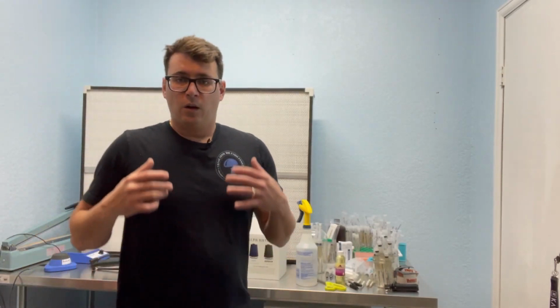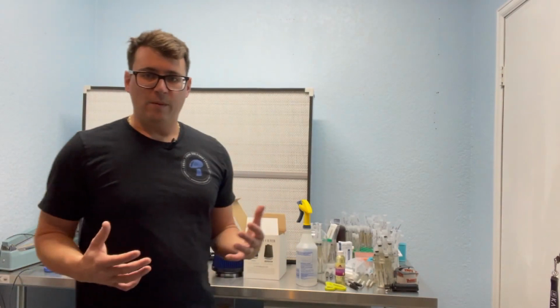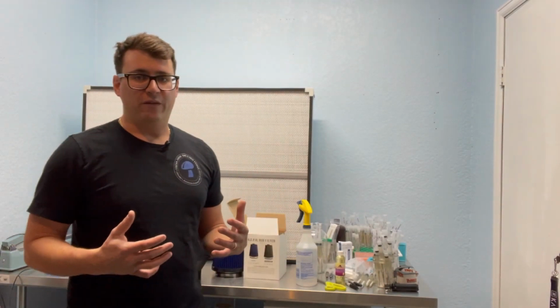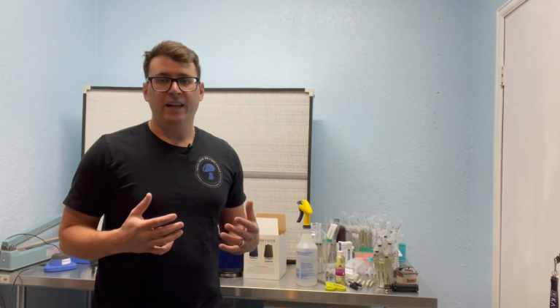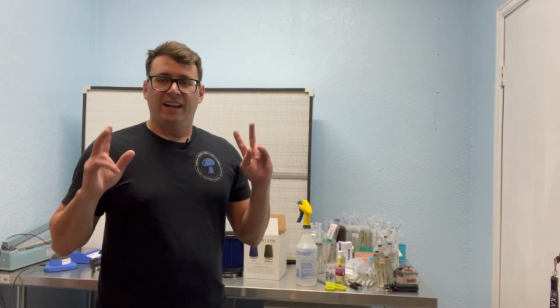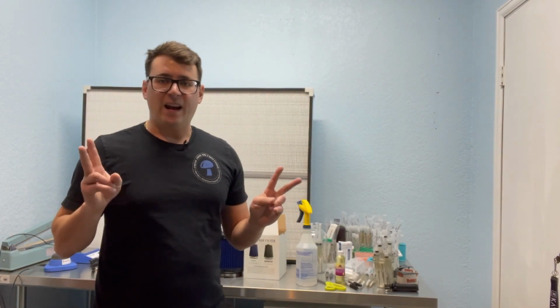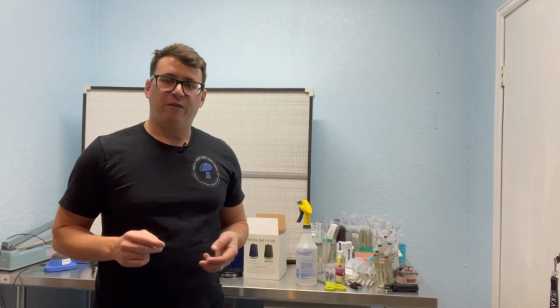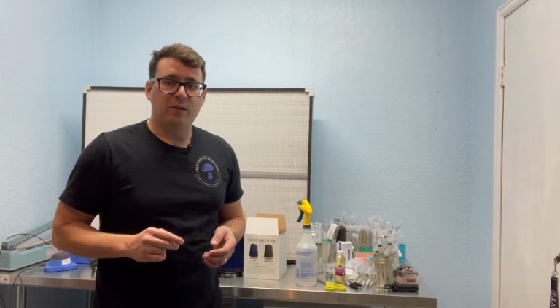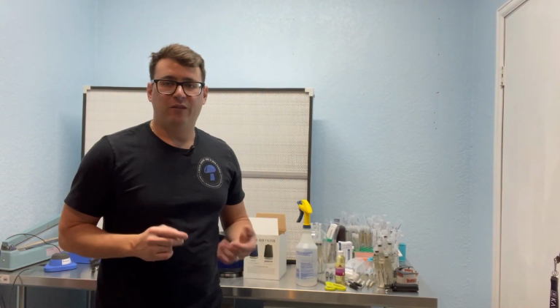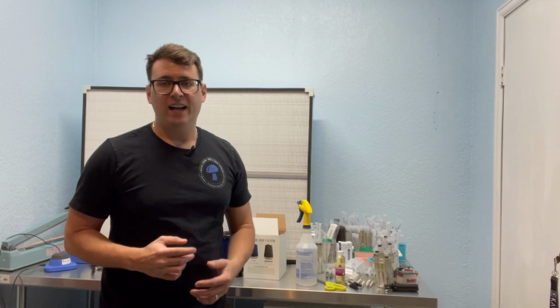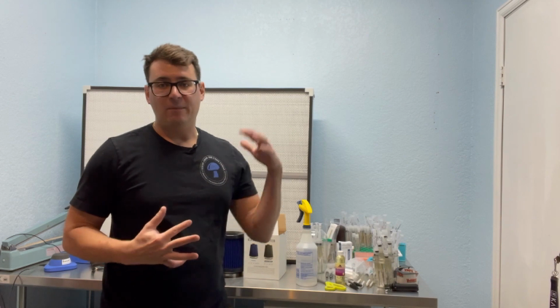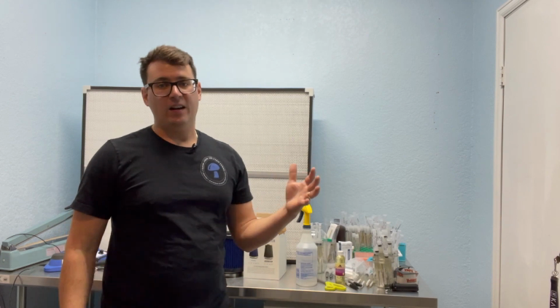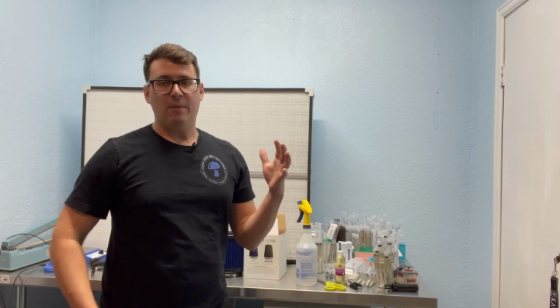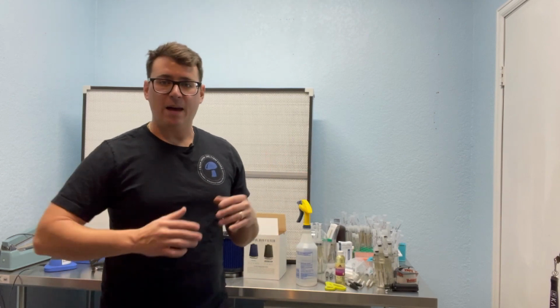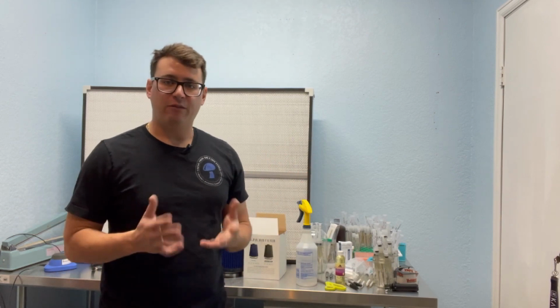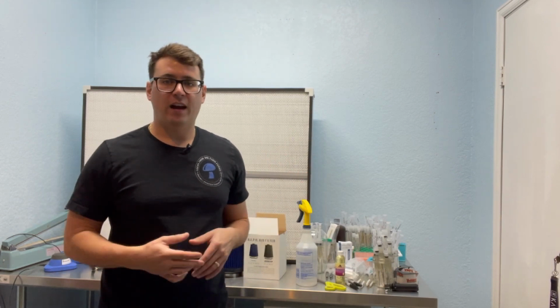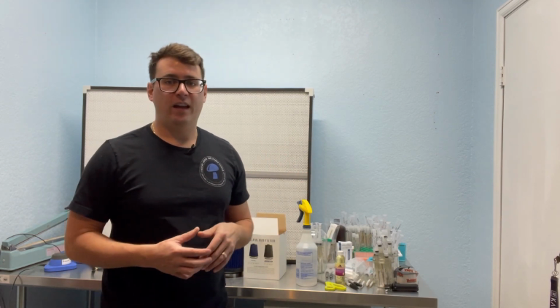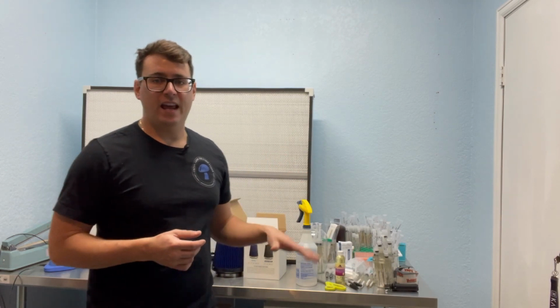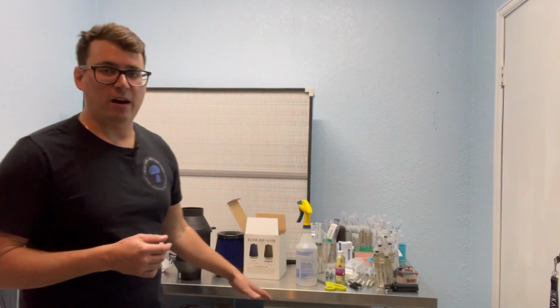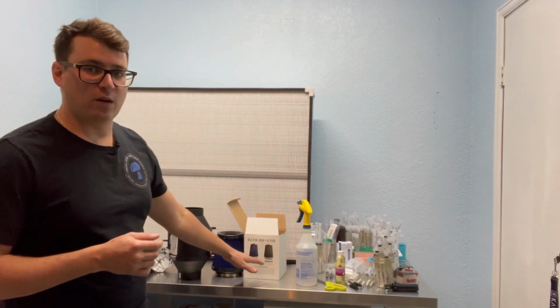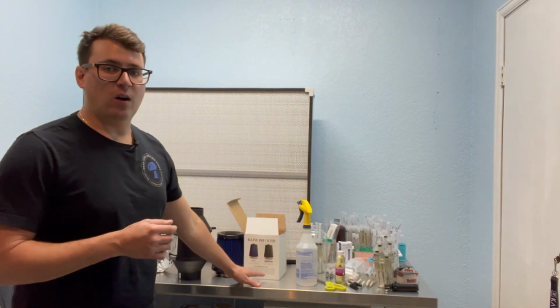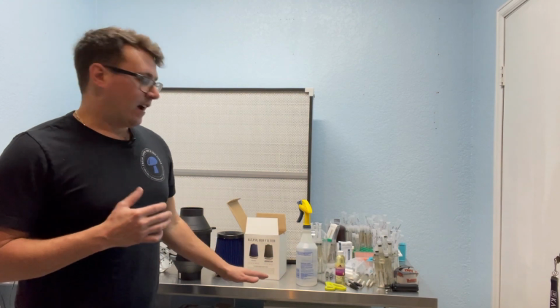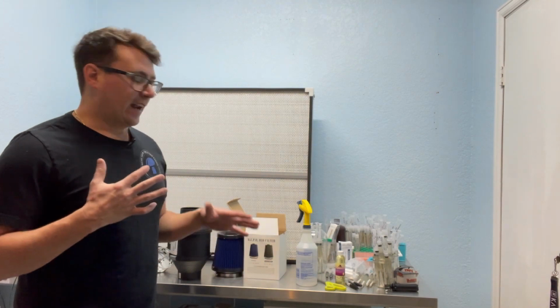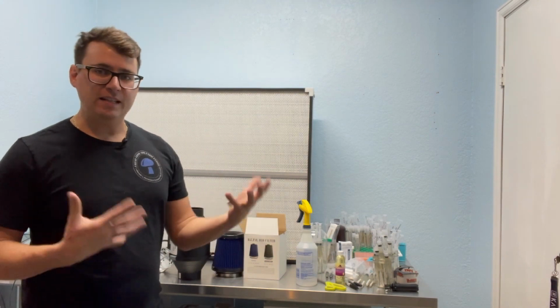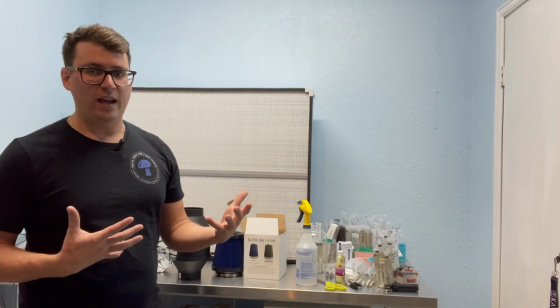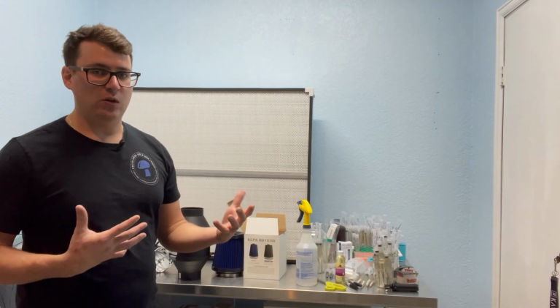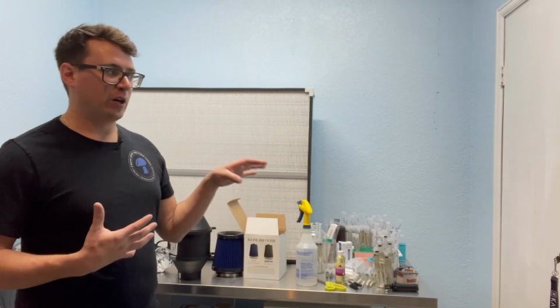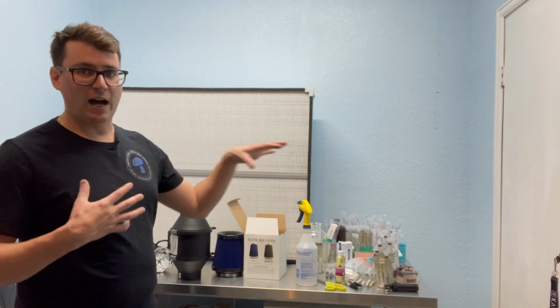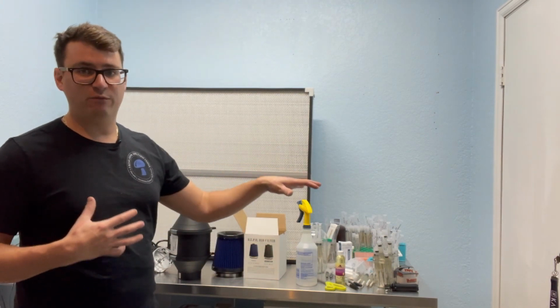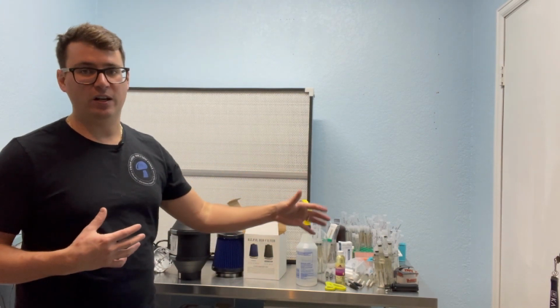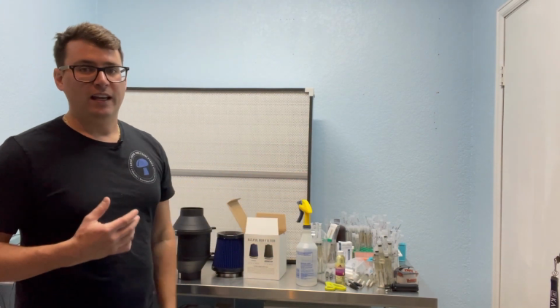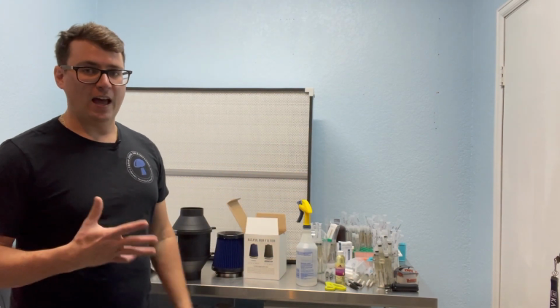What's up mushroom family? It's Gary with Fresh From The Farm Fungi. I'm here at my lab in Denver, Colorado, and today I wanted to do a video on the easiest way to produce positive pressure in your lab.